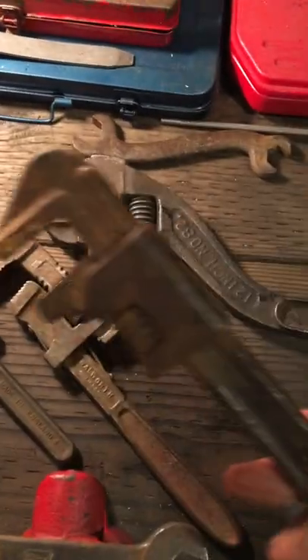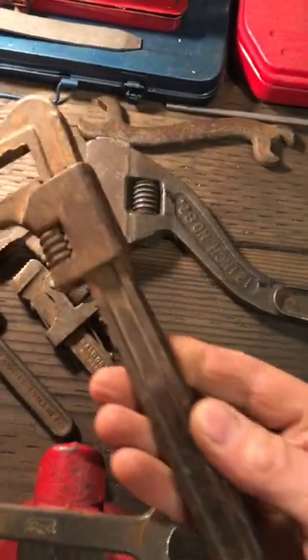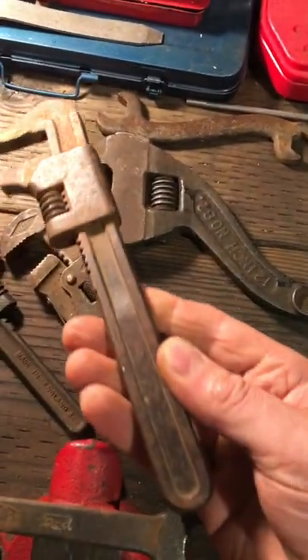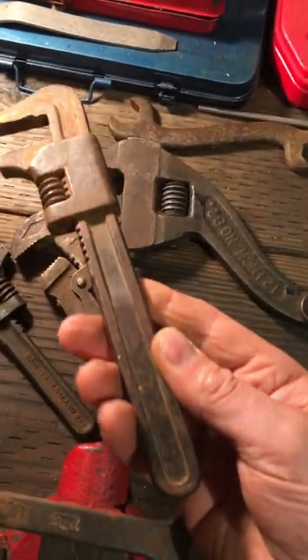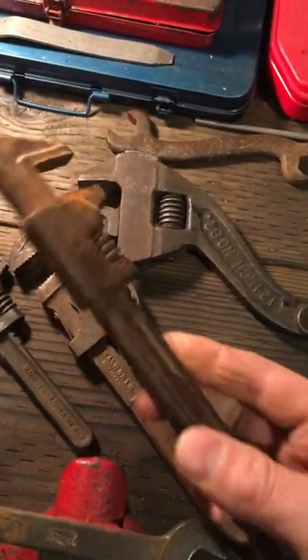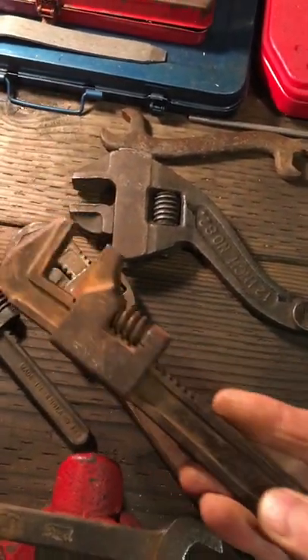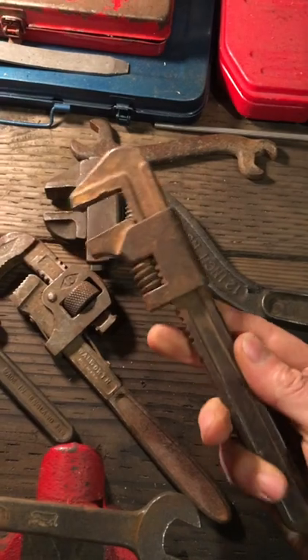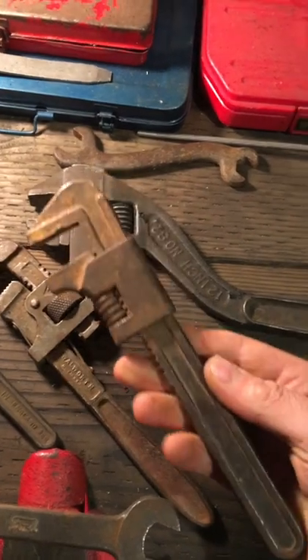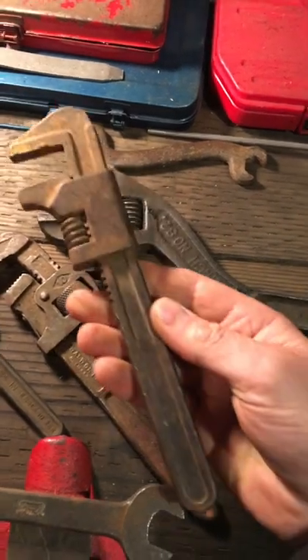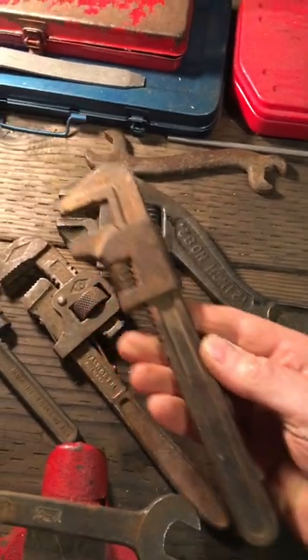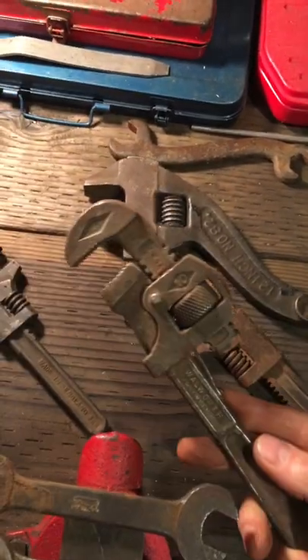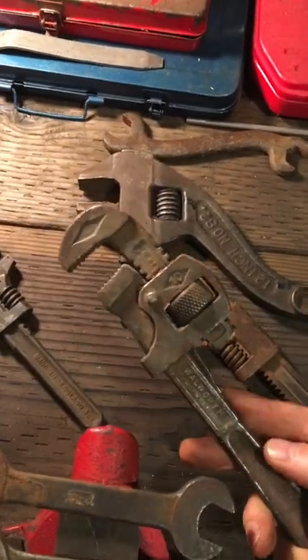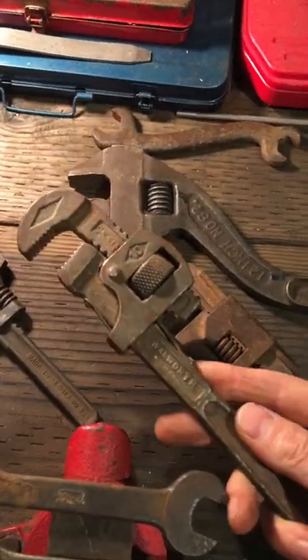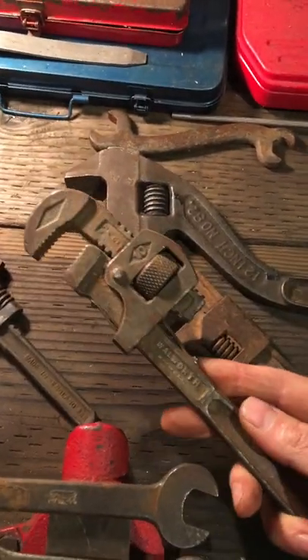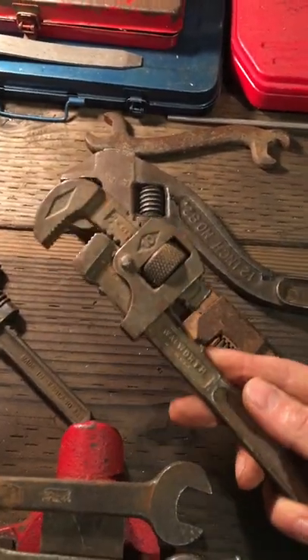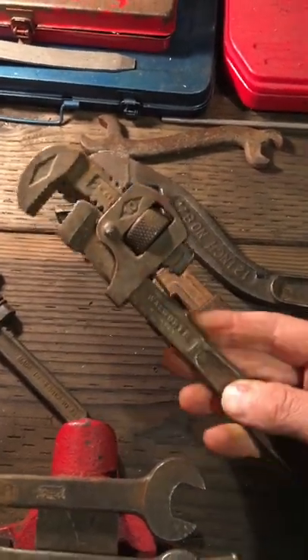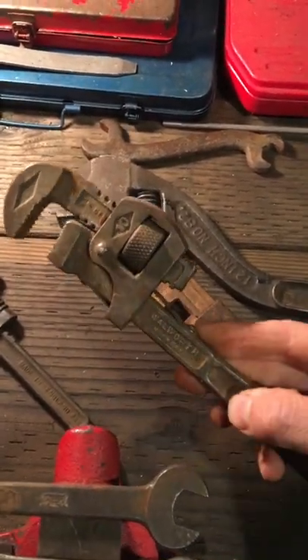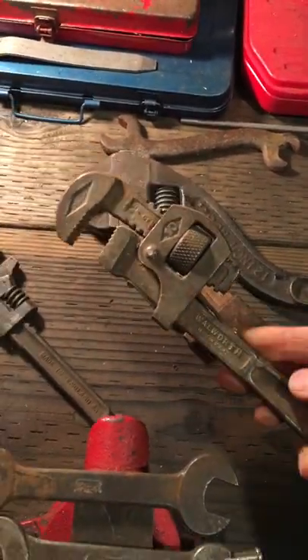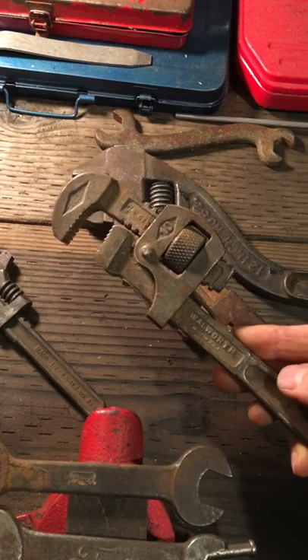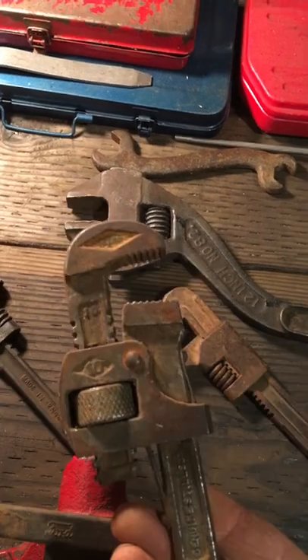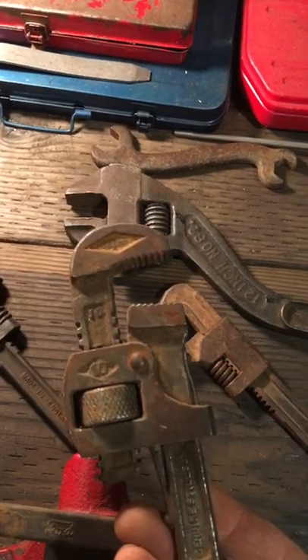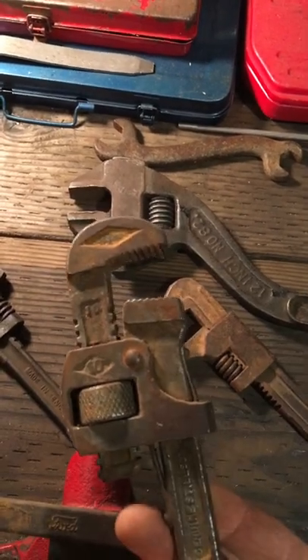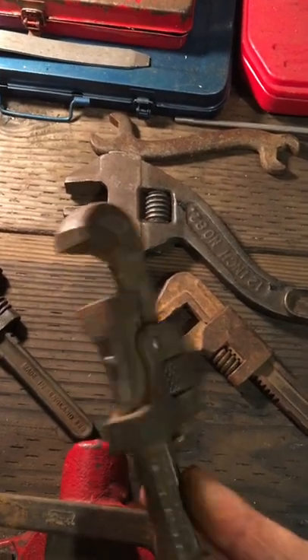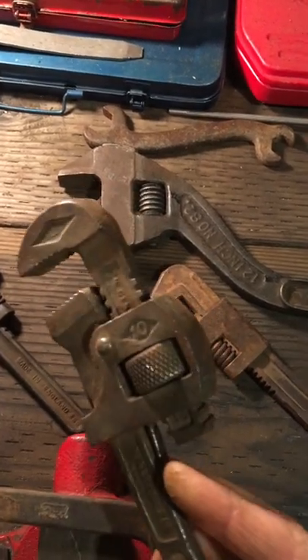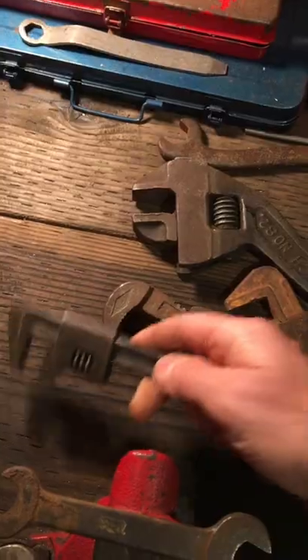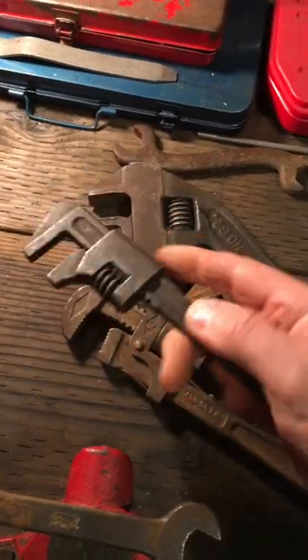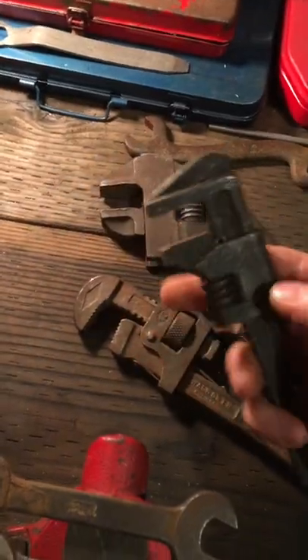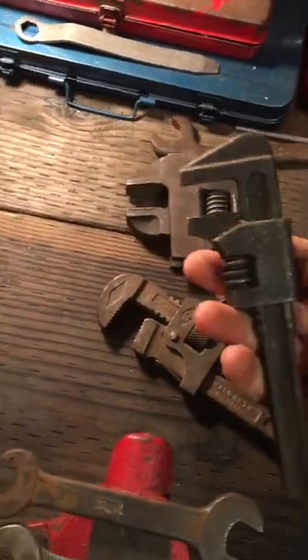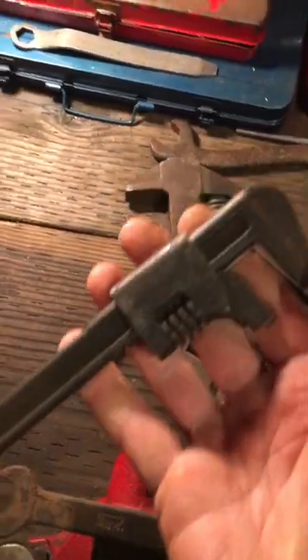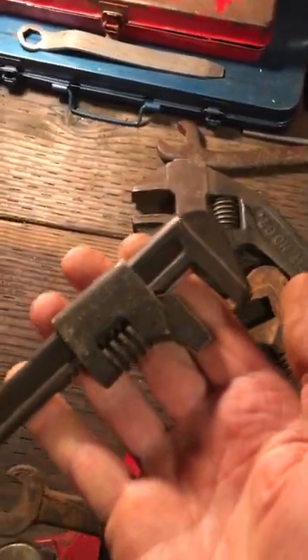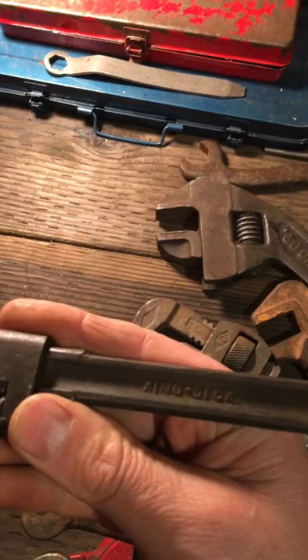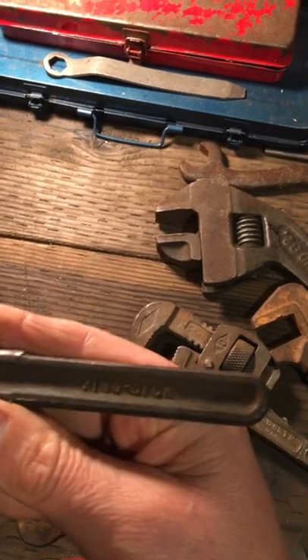This one here doesn't have any markings on it — I looked it over. I guess it's a spud wrench. Old Stilson 10-inch pipe wrench, Woolworth. And the little Made in England King Dick.